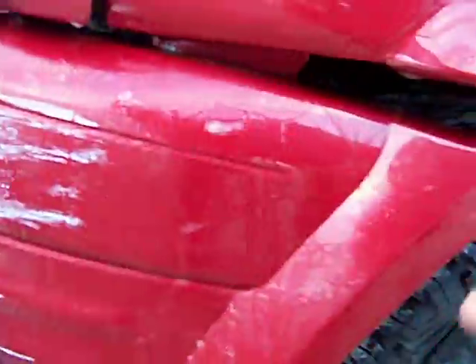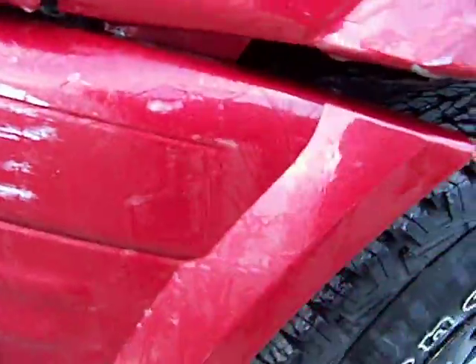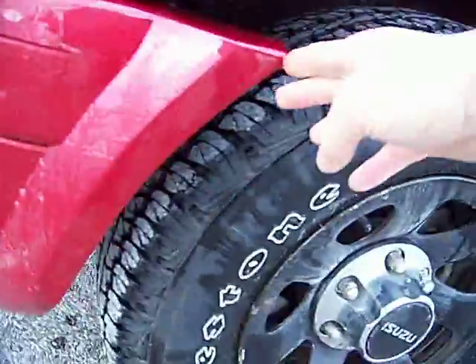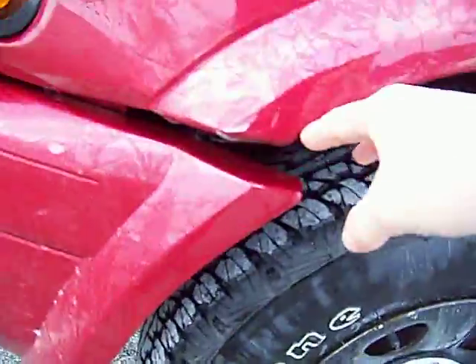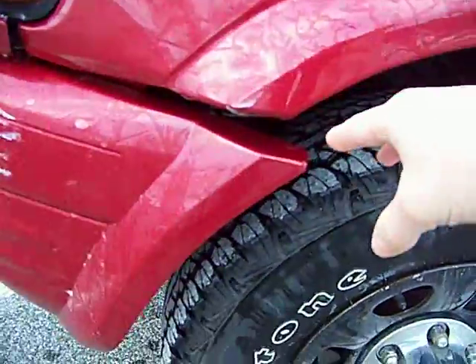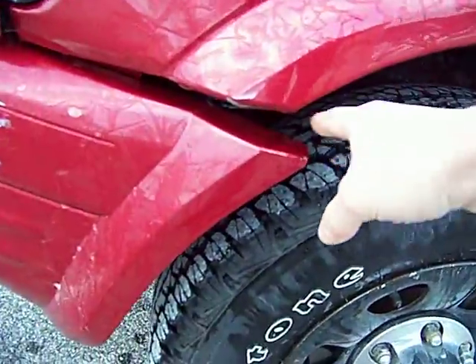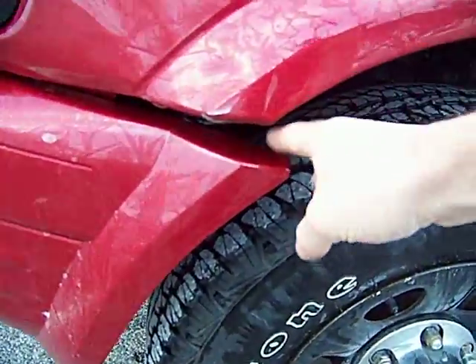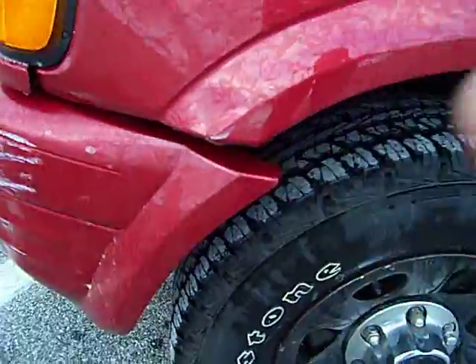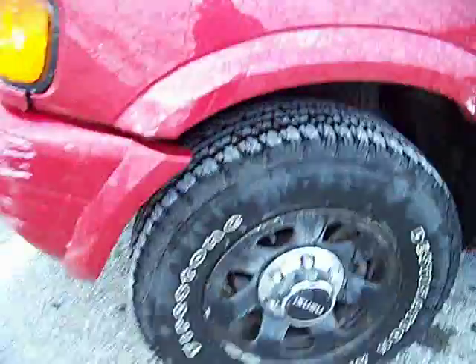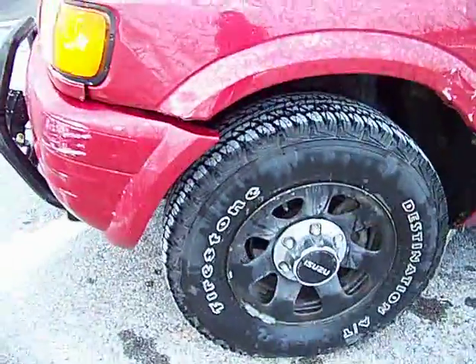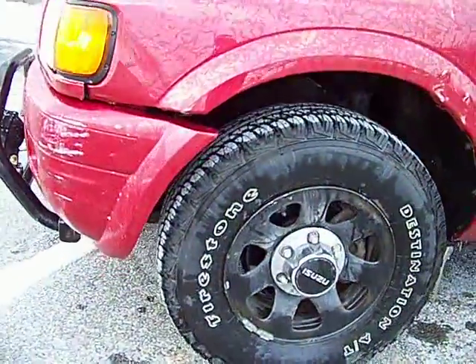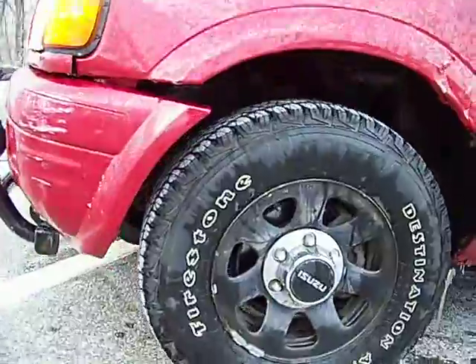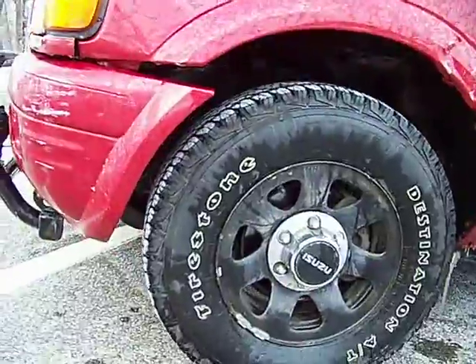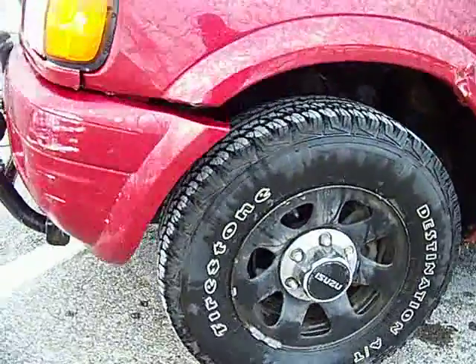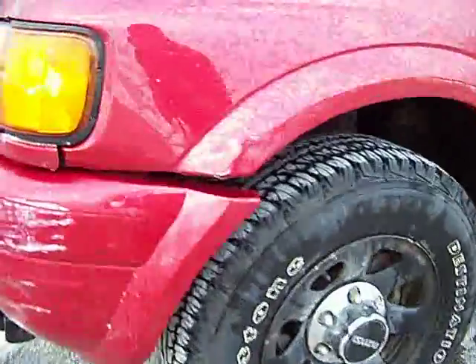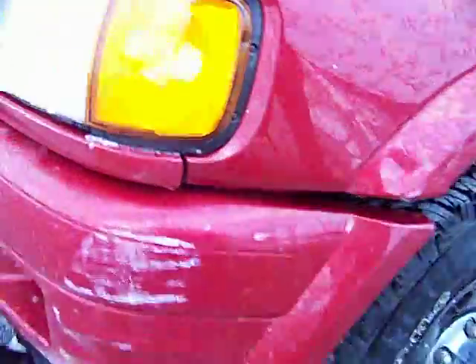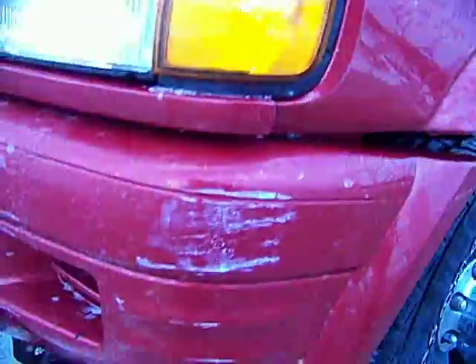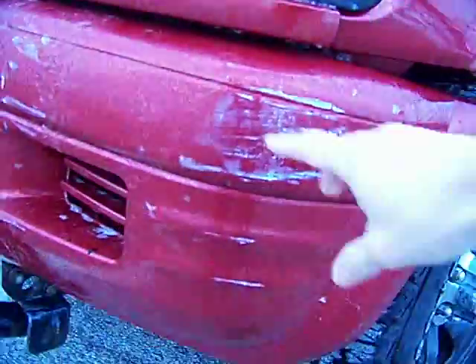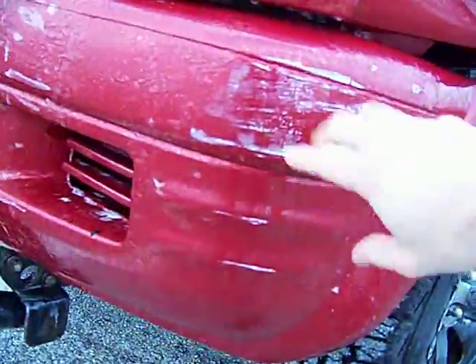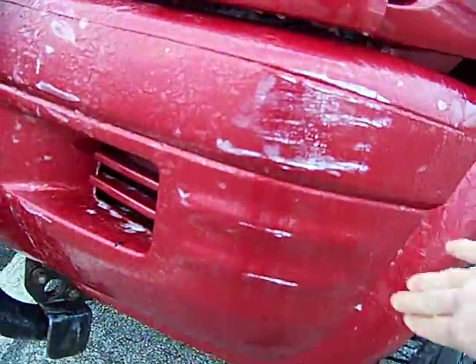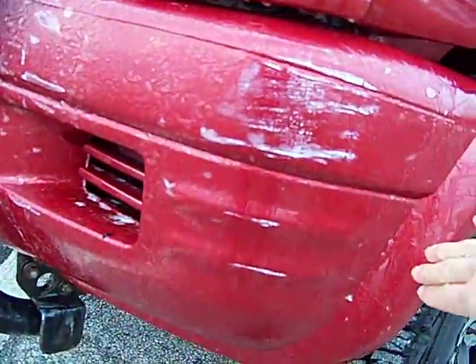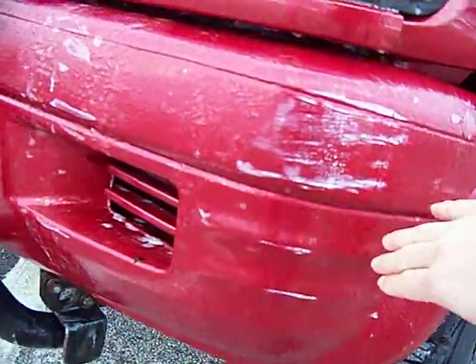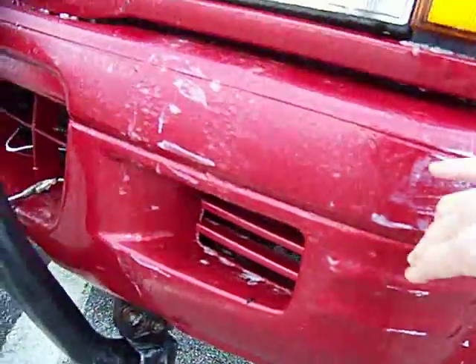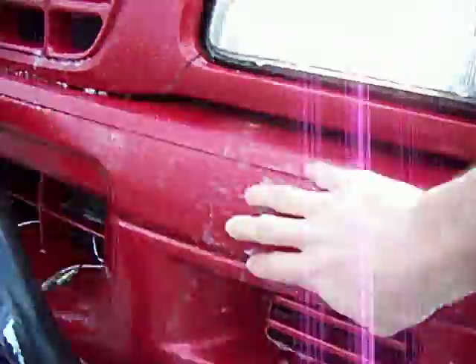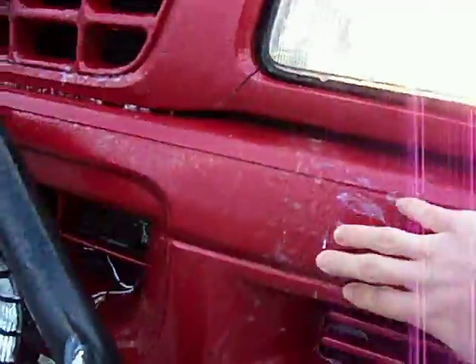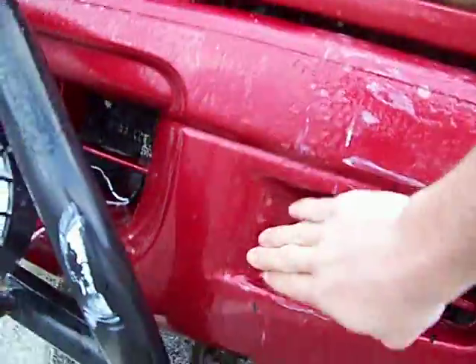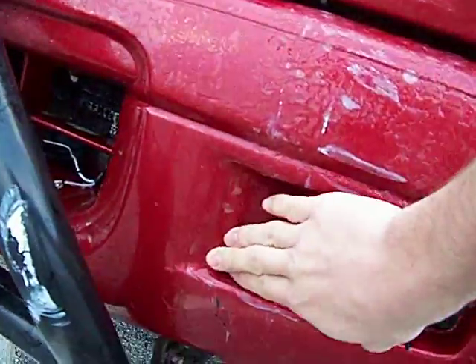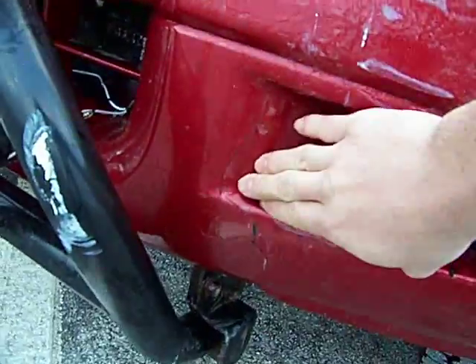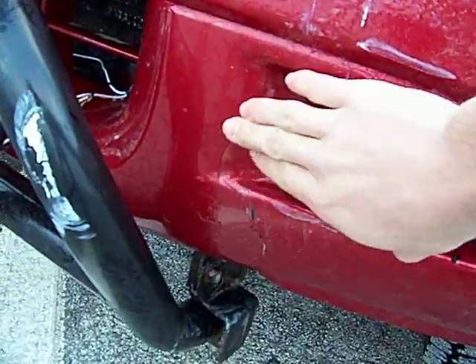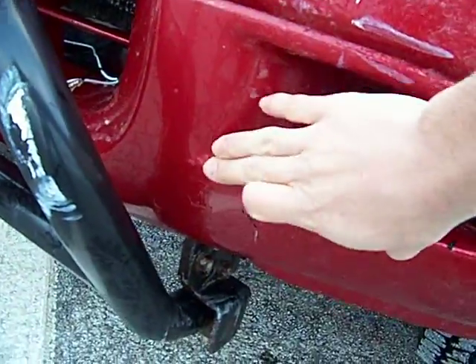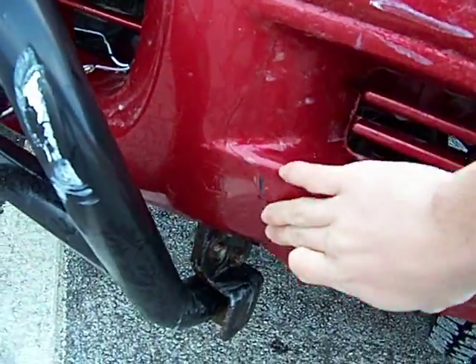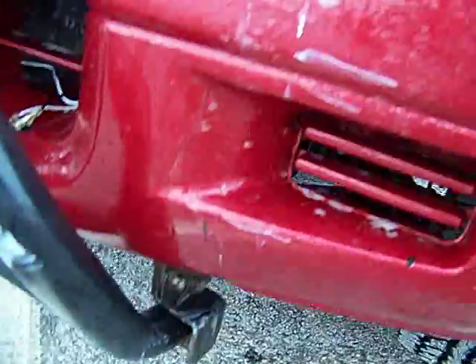Going down, you can see the bumper has been pushed down and back. I'll pull out a little bit for you. Scratching here where it struck the house, and here there's a crack all the way down the plastic.